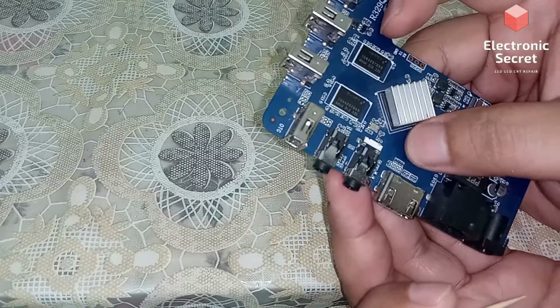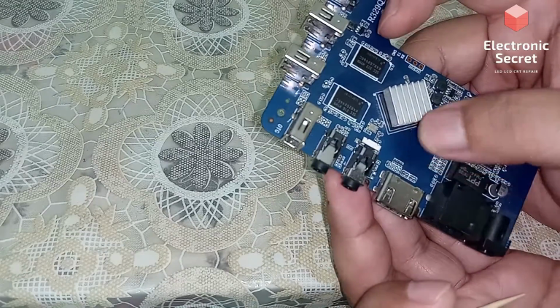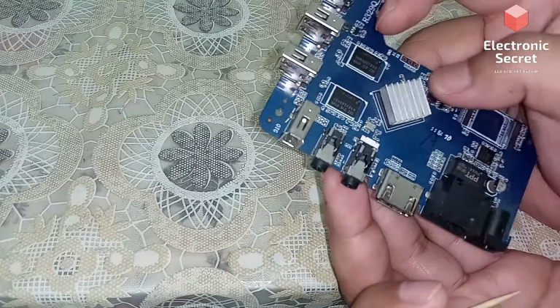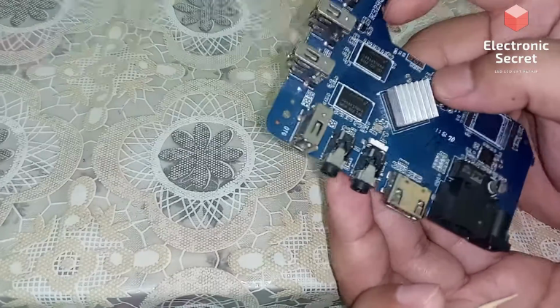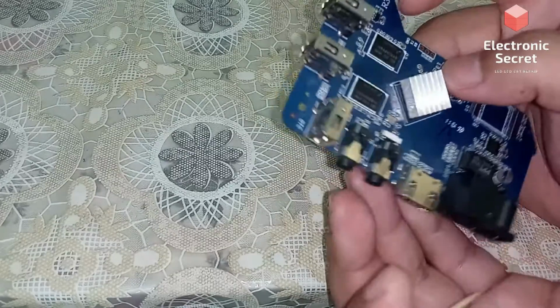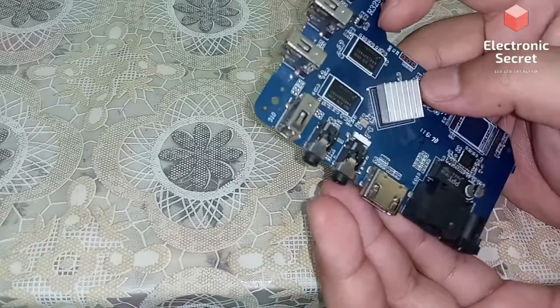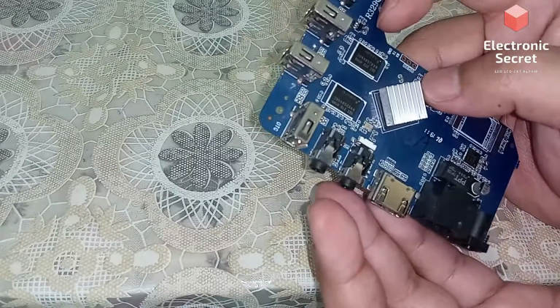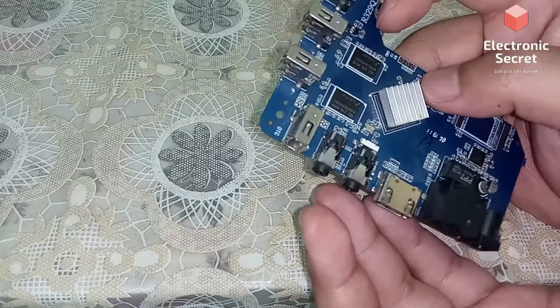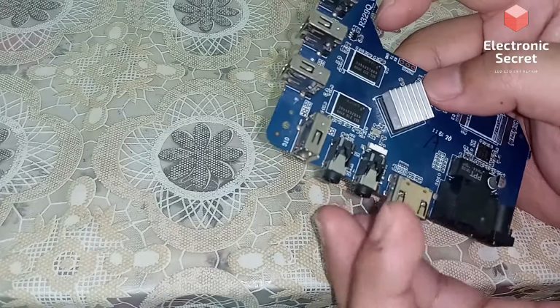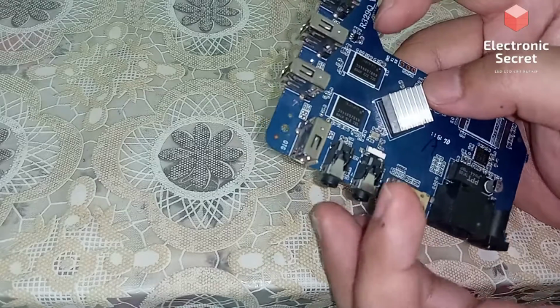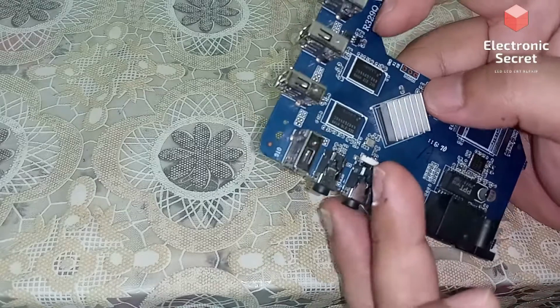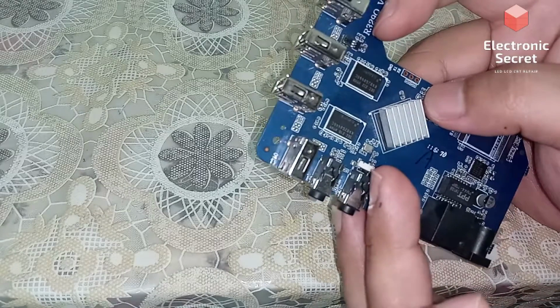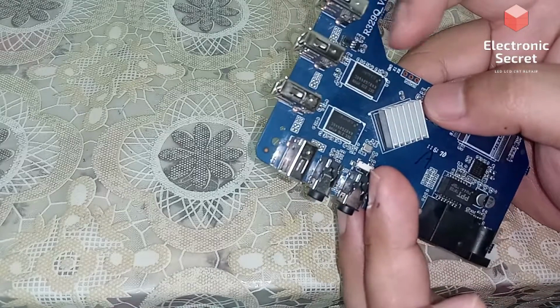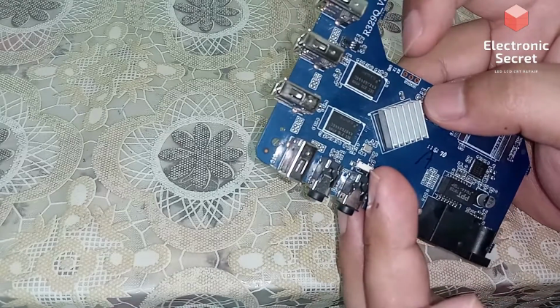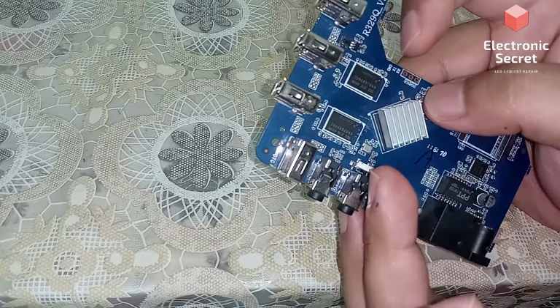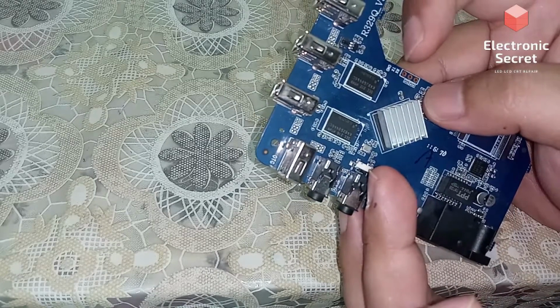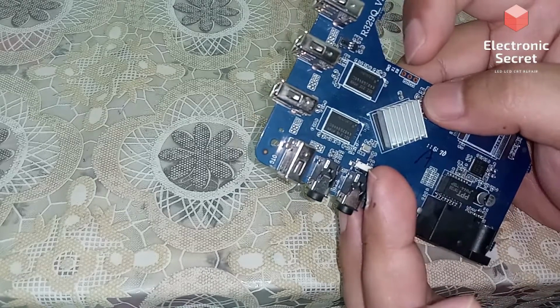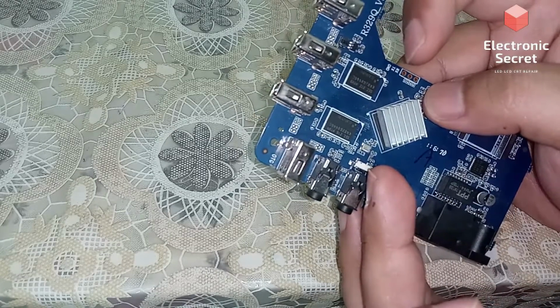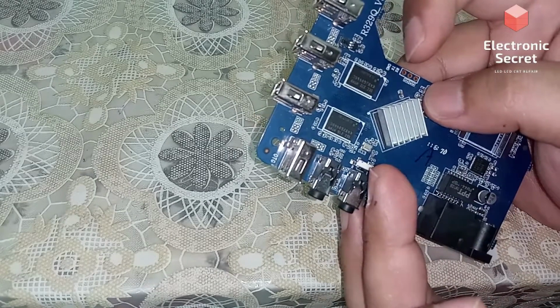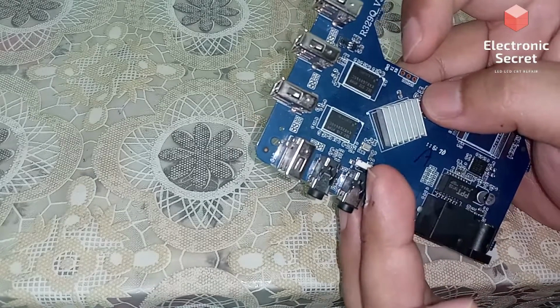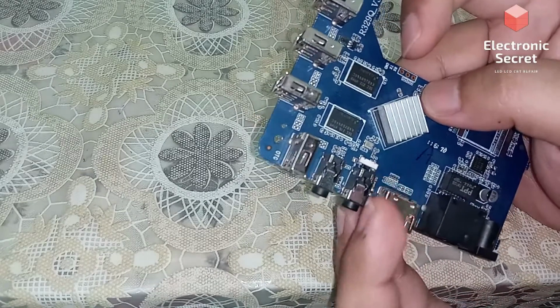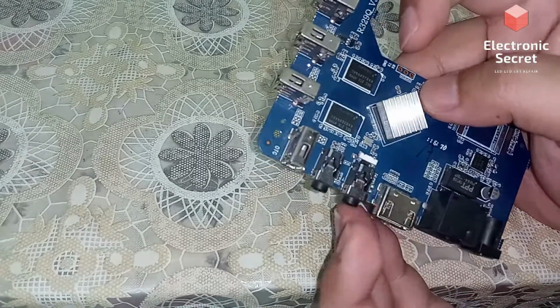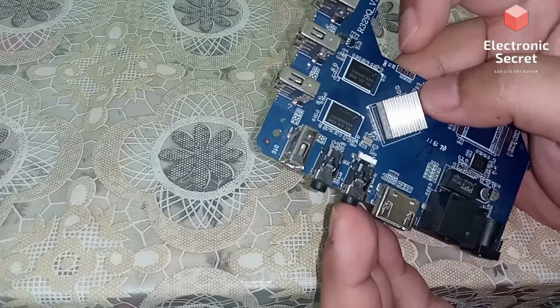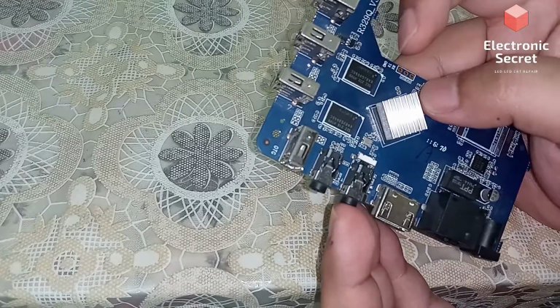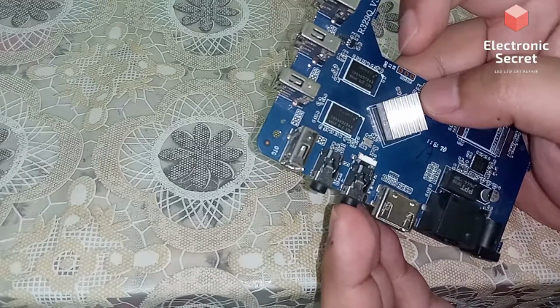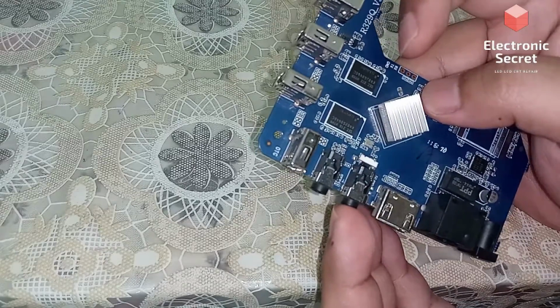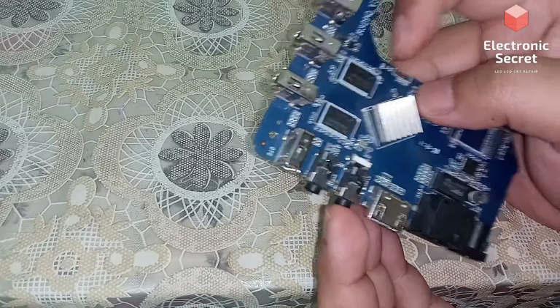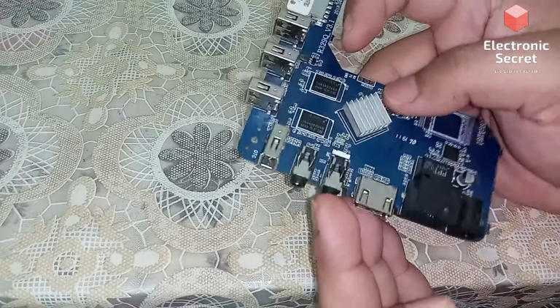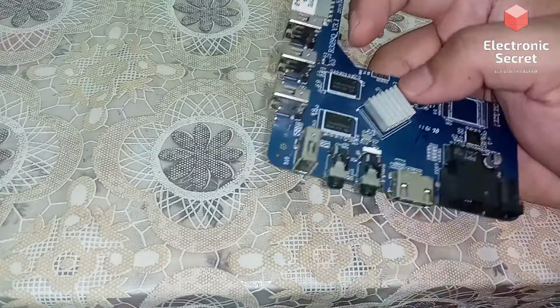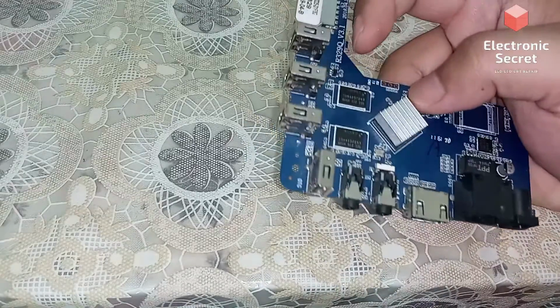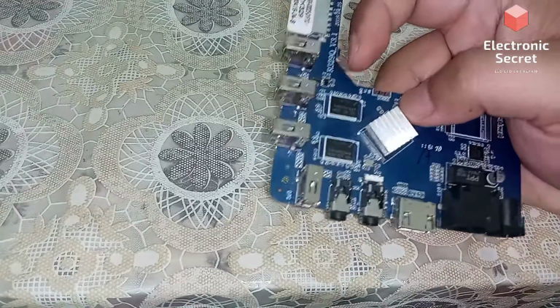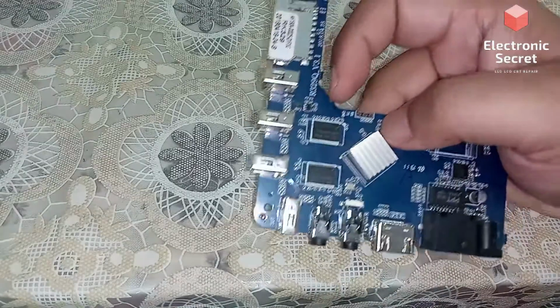I hope you have liked my video. I have shown you the location of the reset button on these Android TV boxes and how to reset them. Please like my video — thank you.